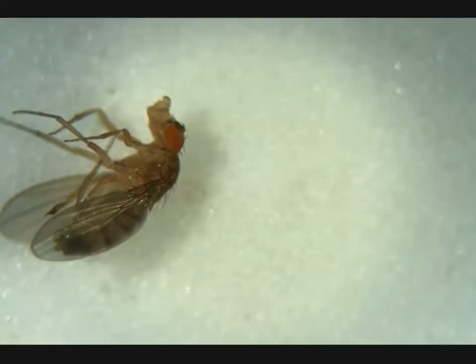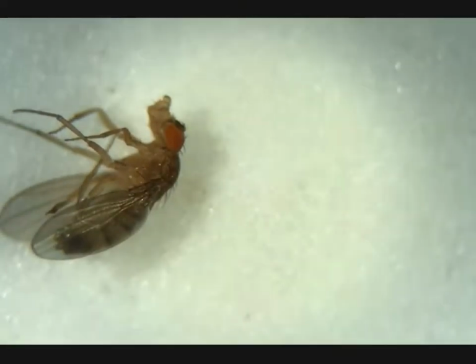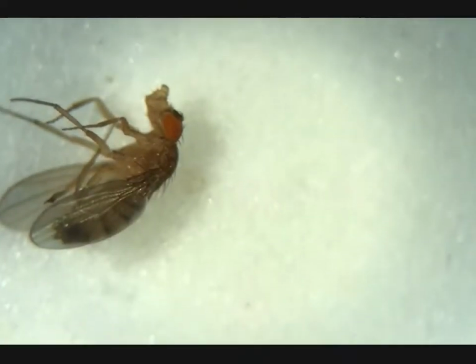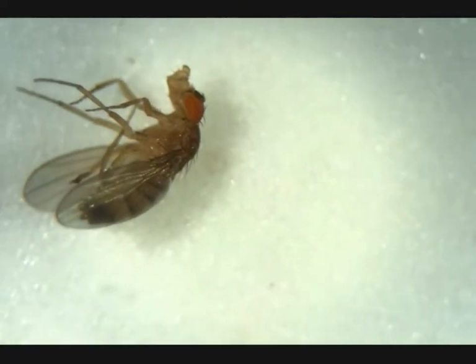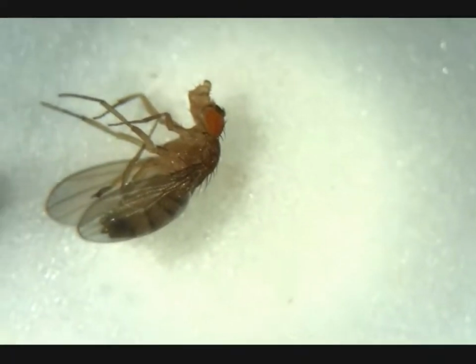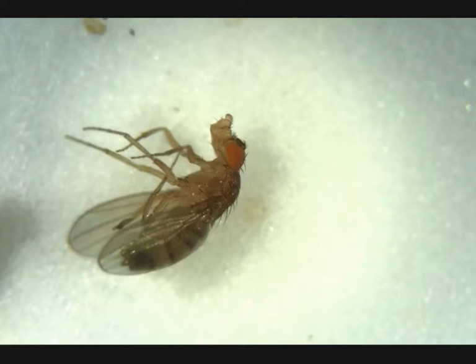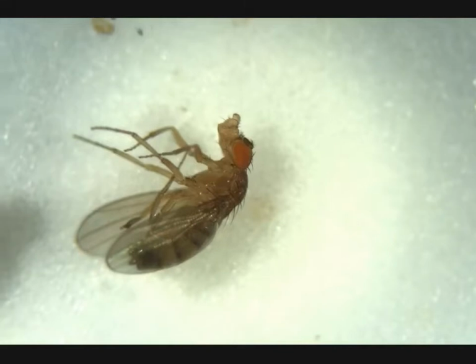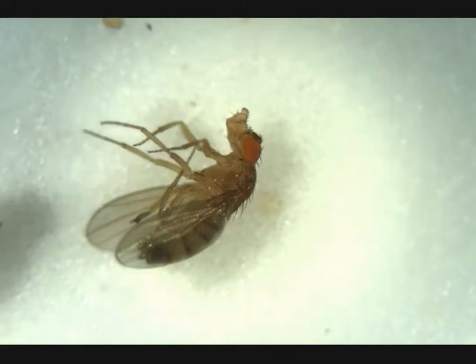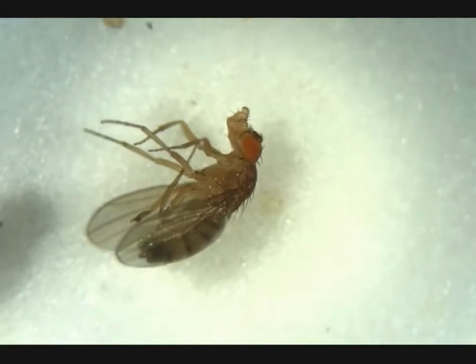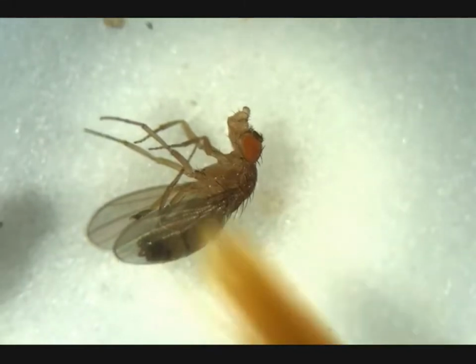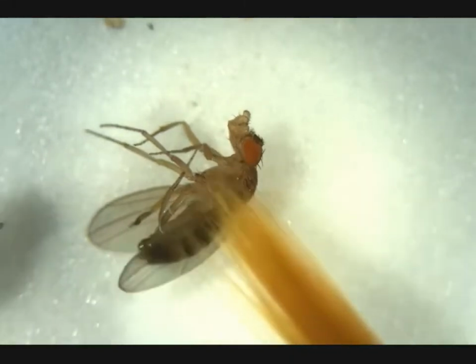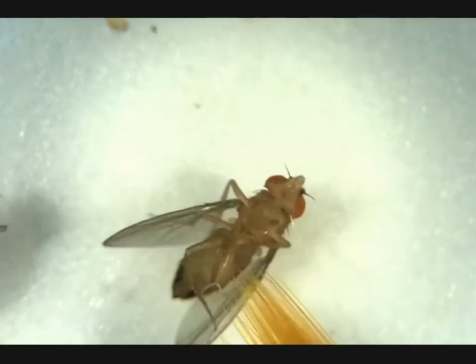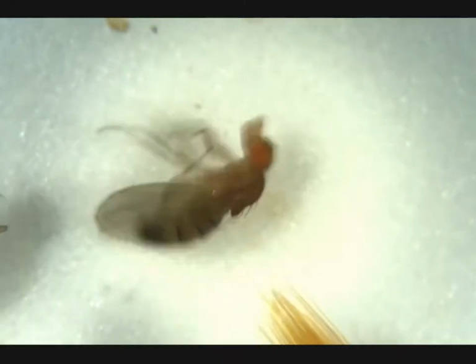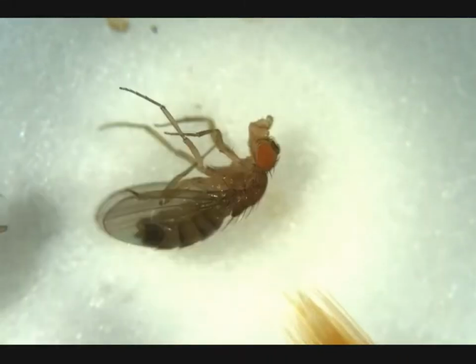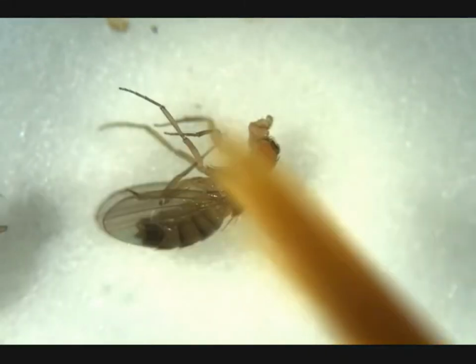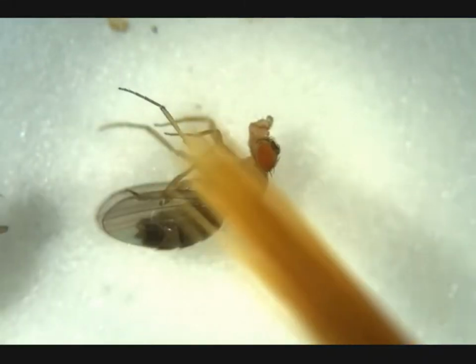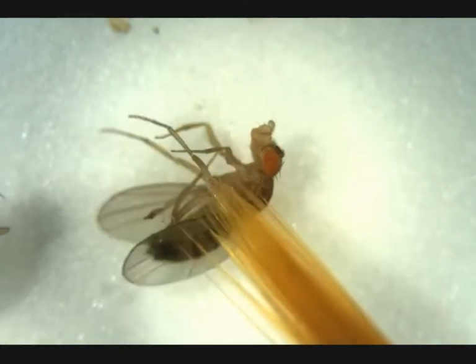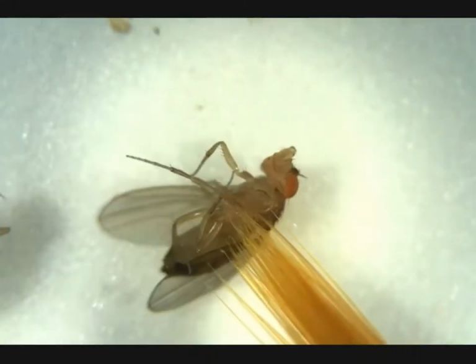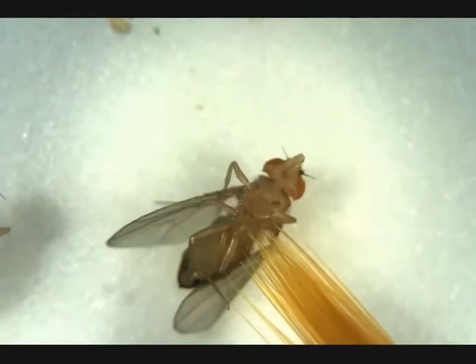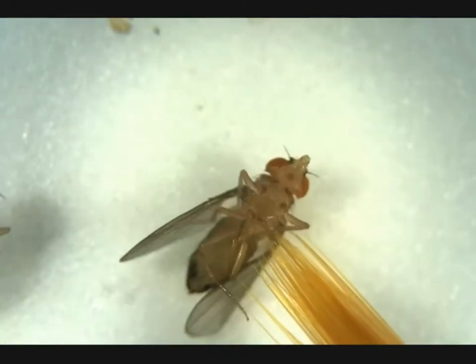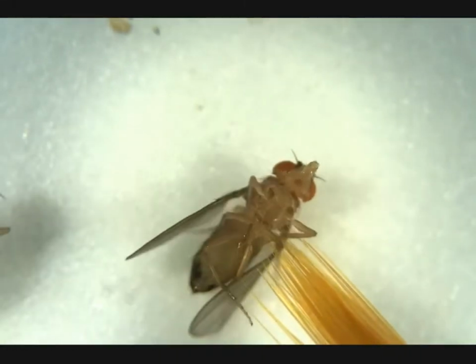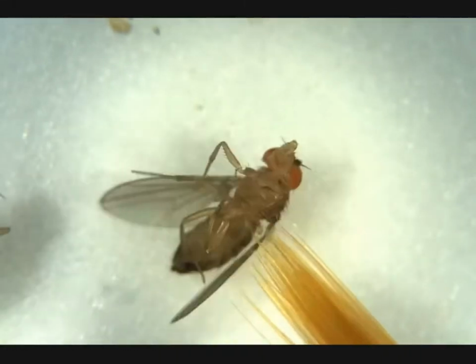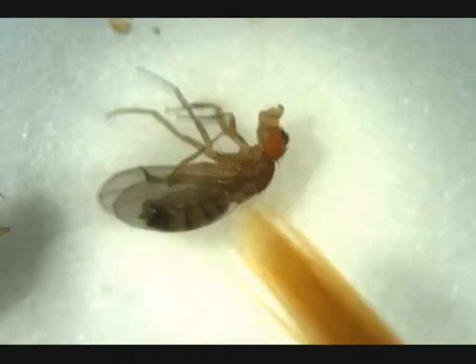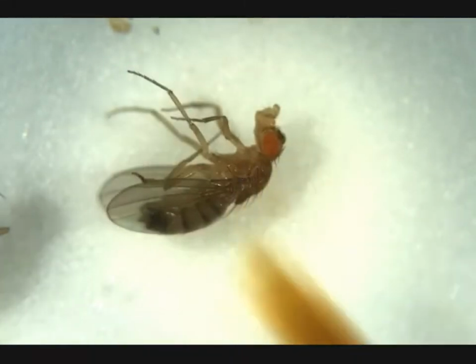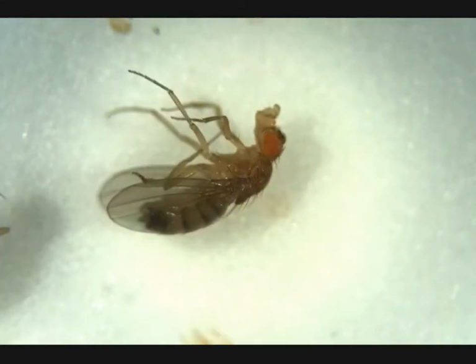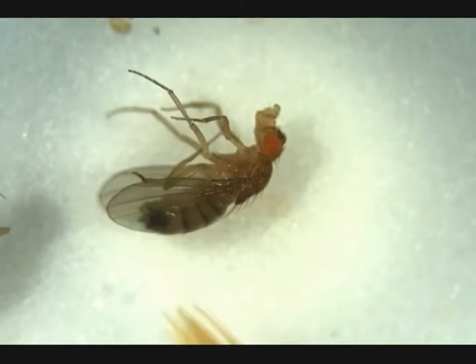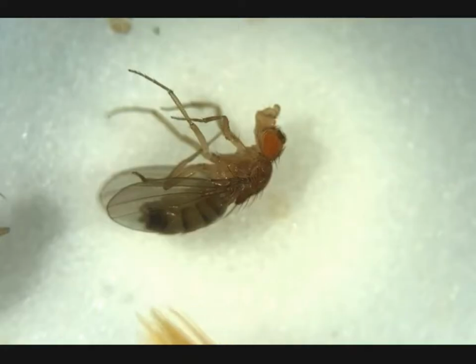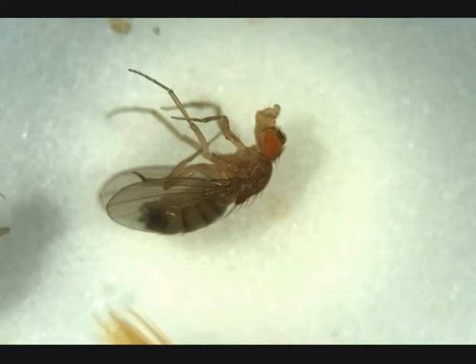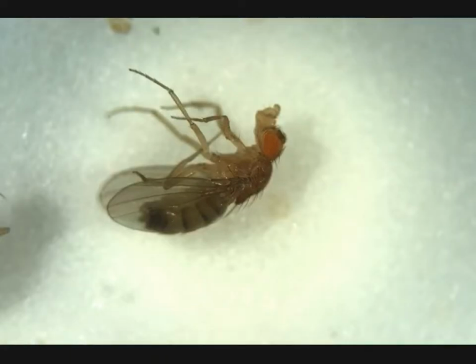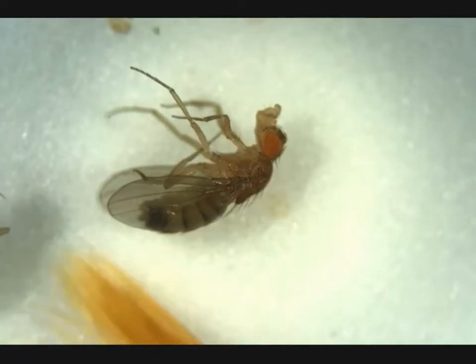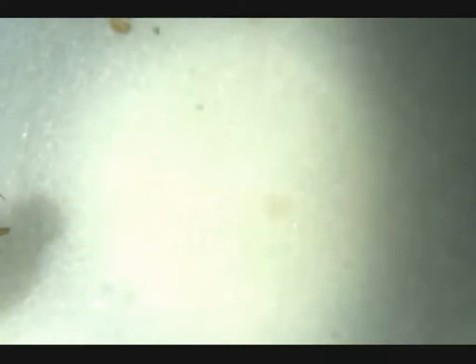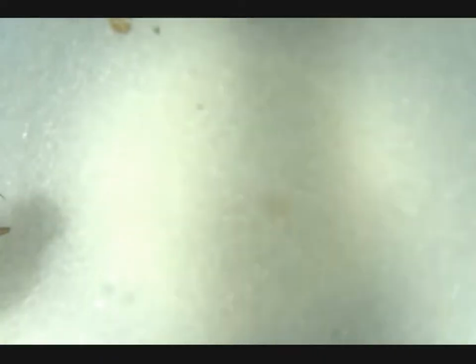This is a similar size — looking at this, it would be a female. We see when we turn her over no penis apparatus: adult female.